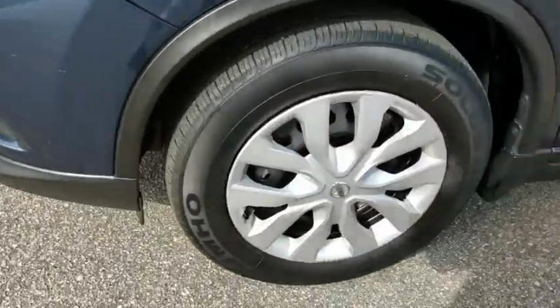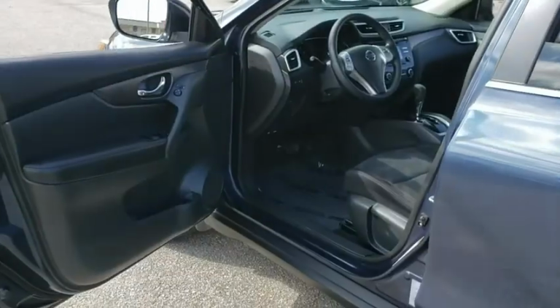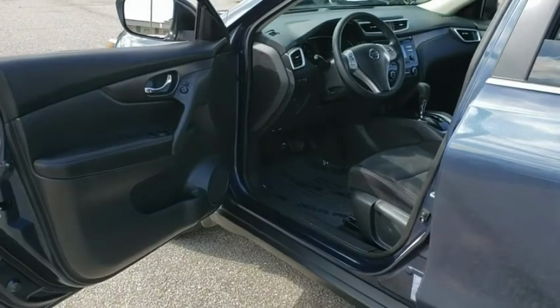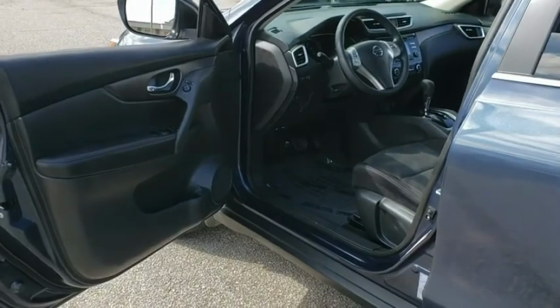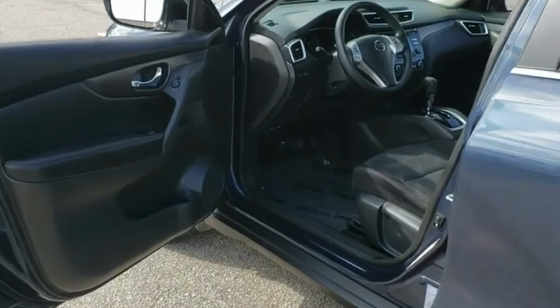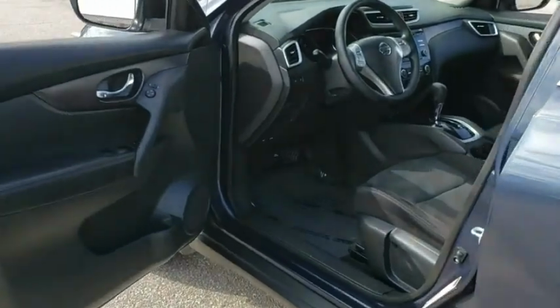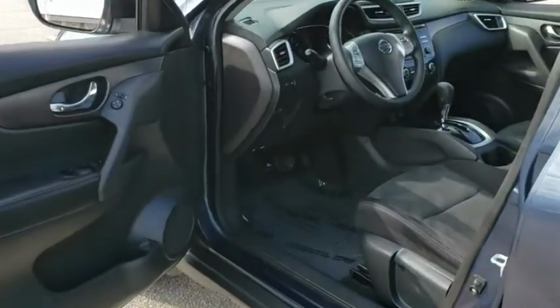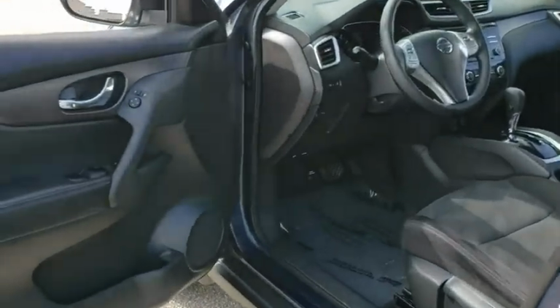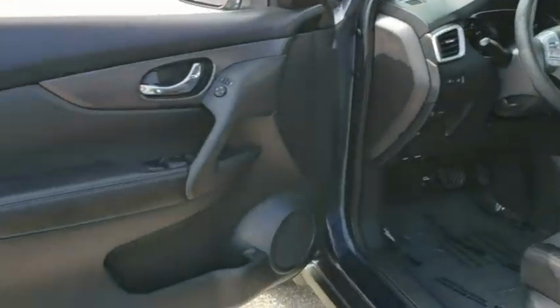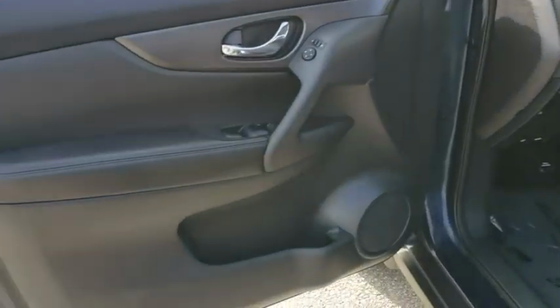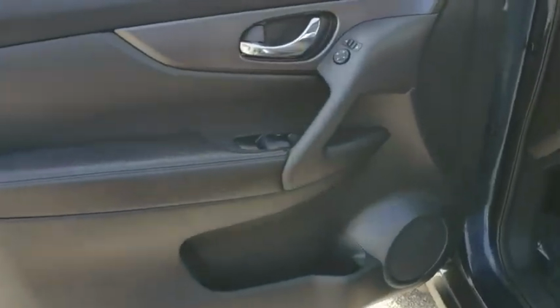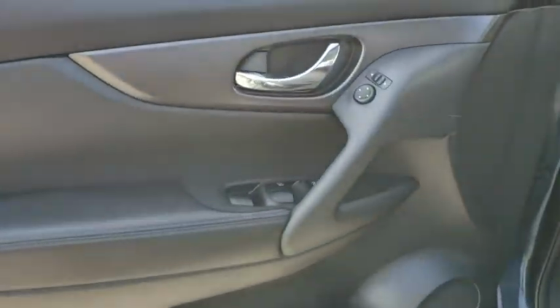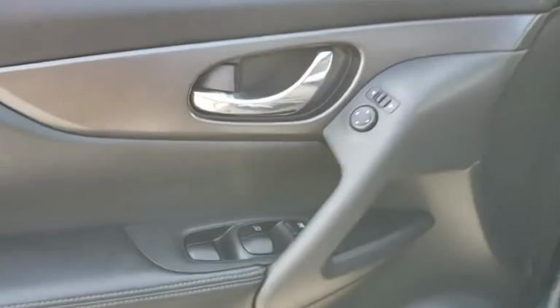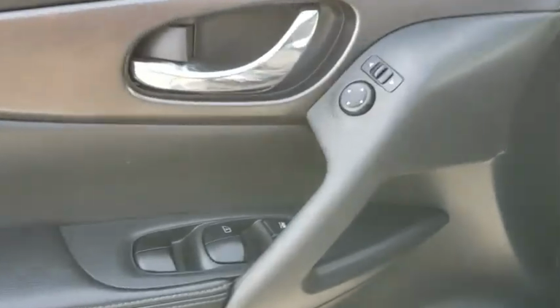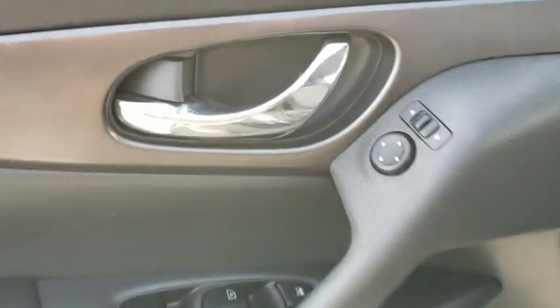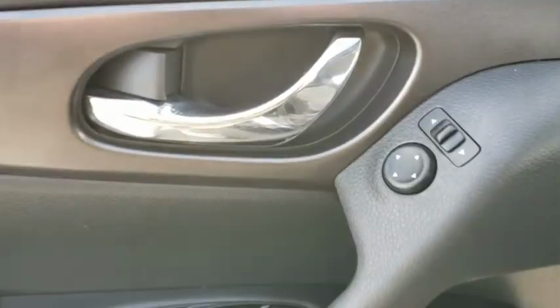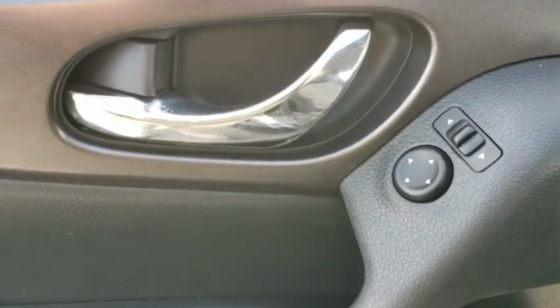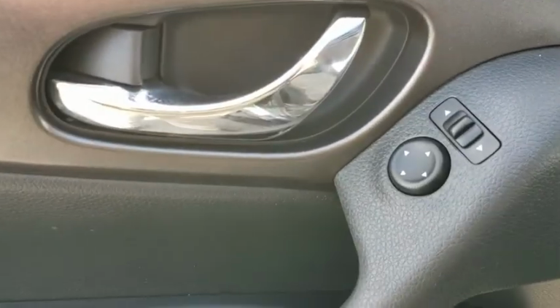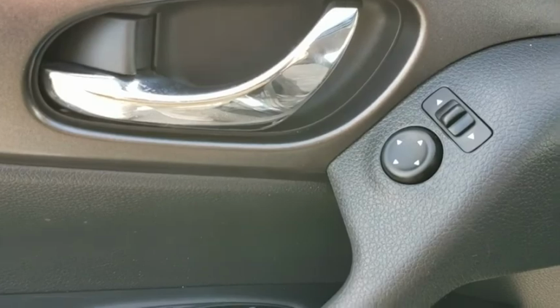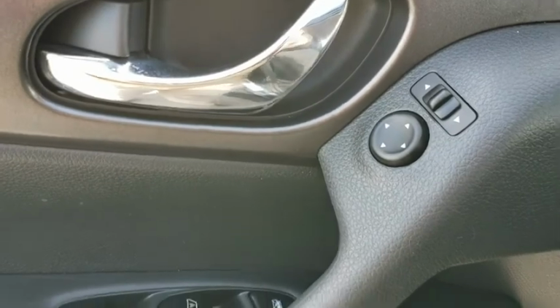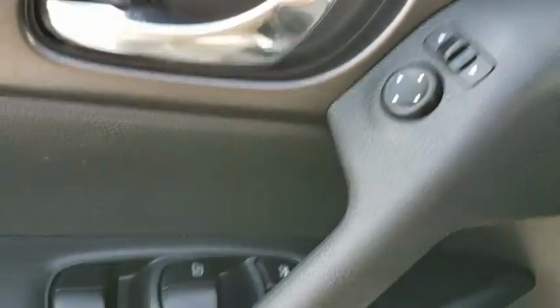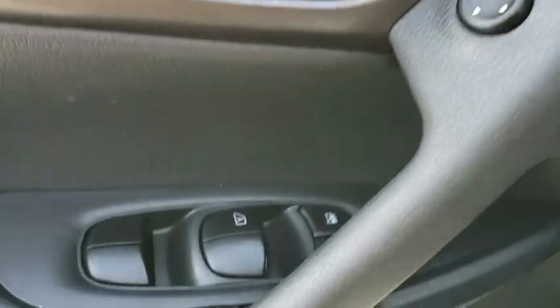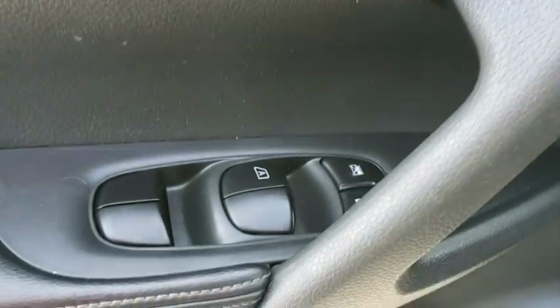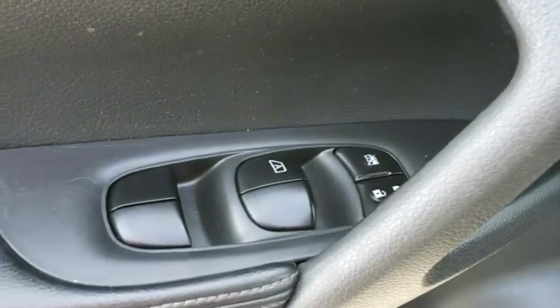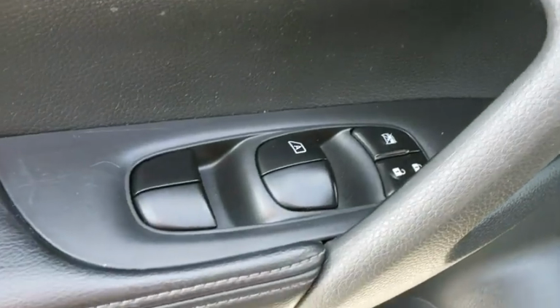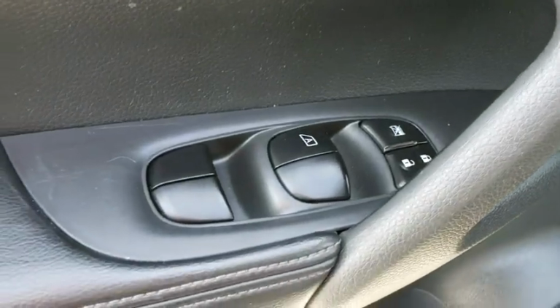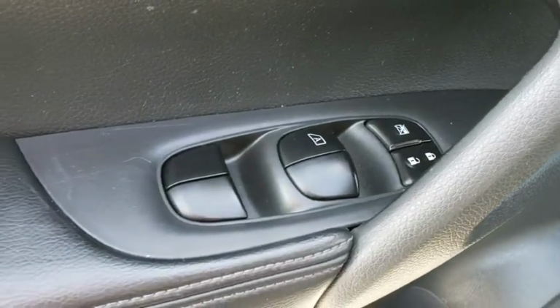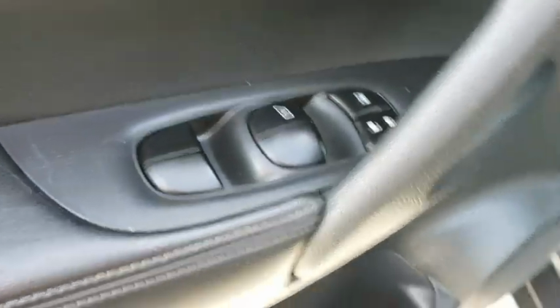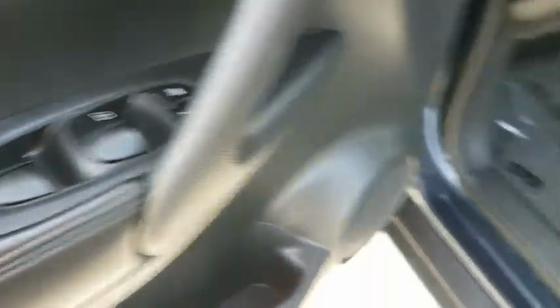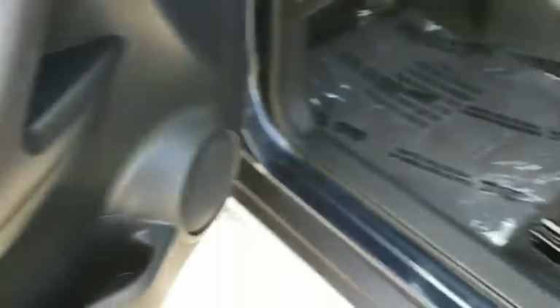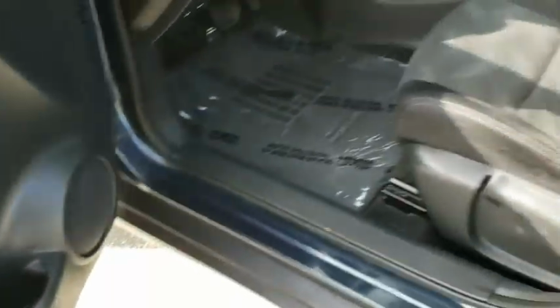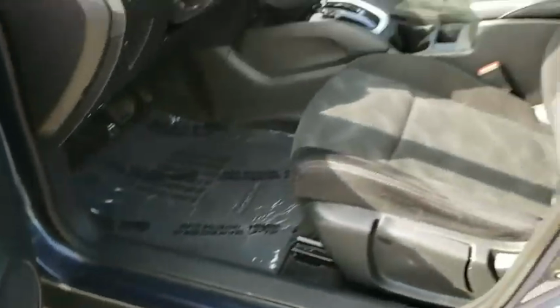Four-wheel disc brakes, cruise control, rear defrost, front-wheel drive, AM-FM stereo radio, security system, power door locks, CD player, MP3 player, child safety locks.